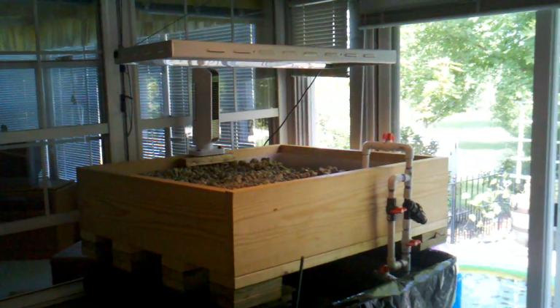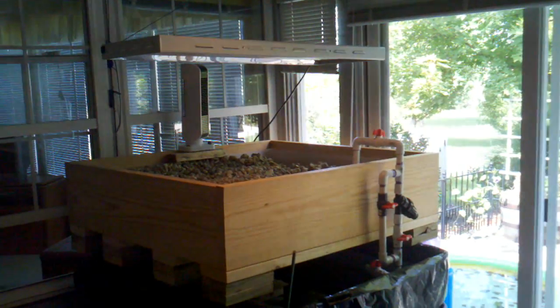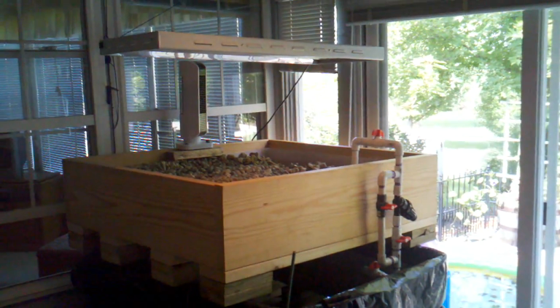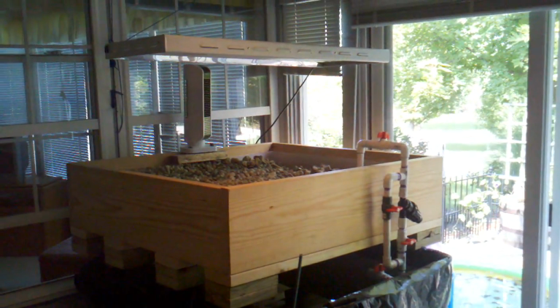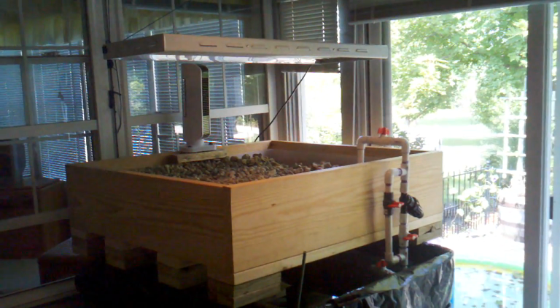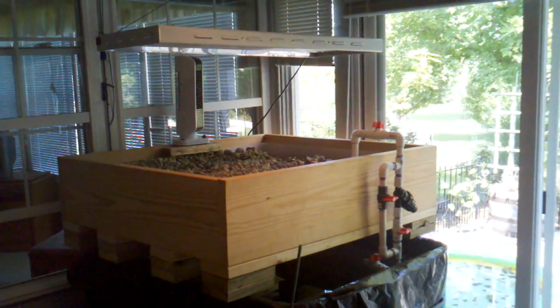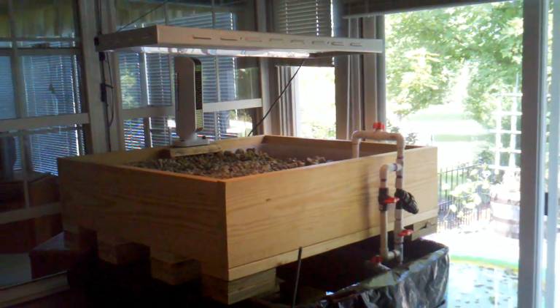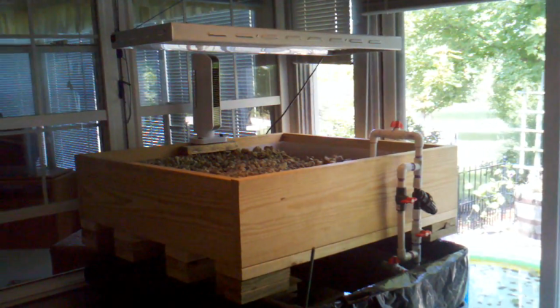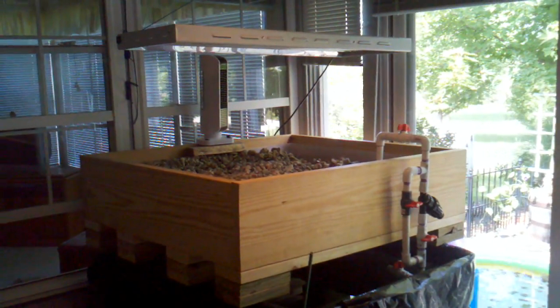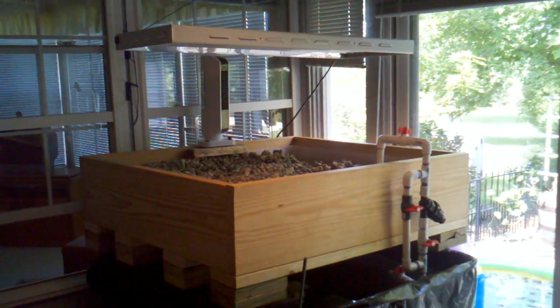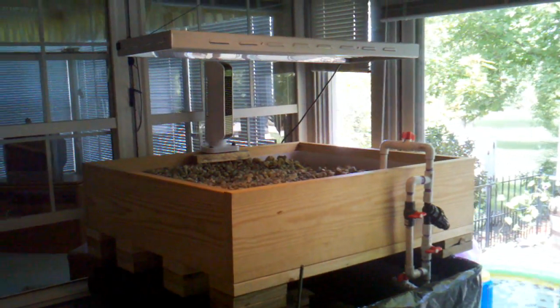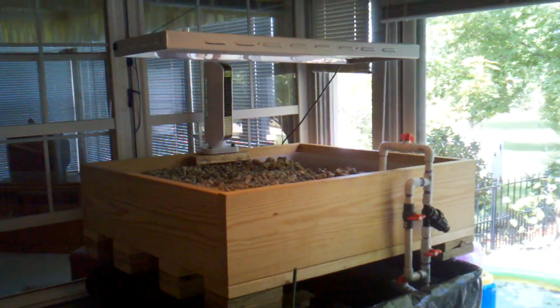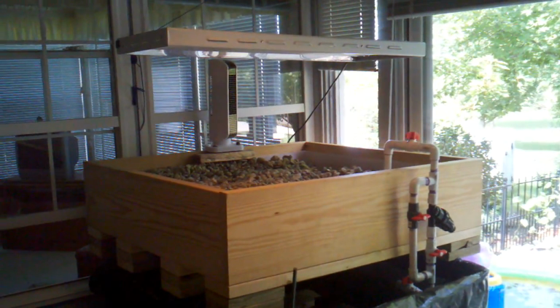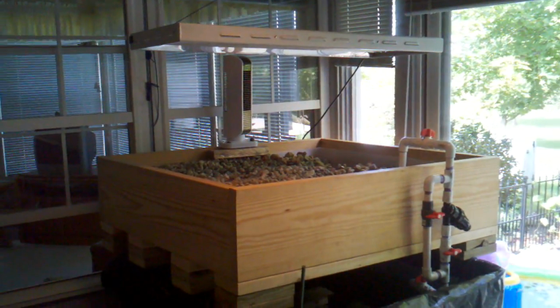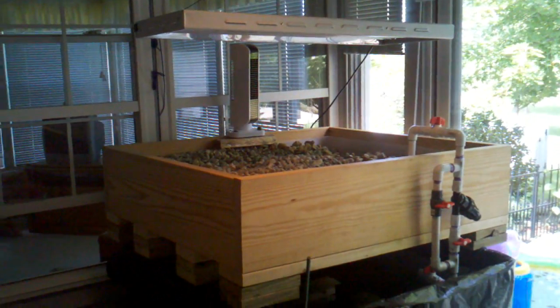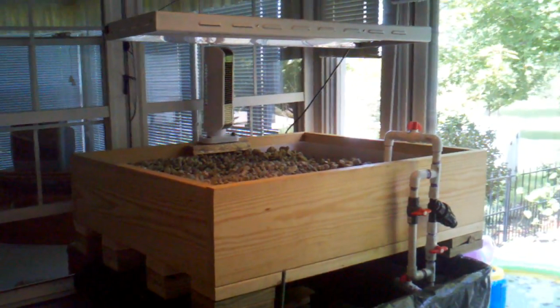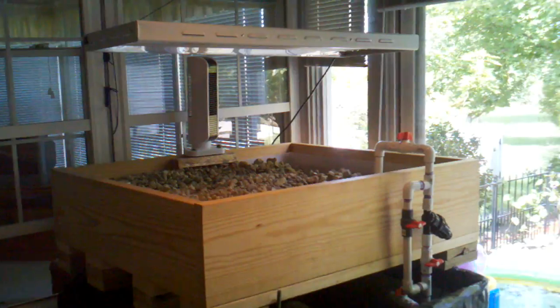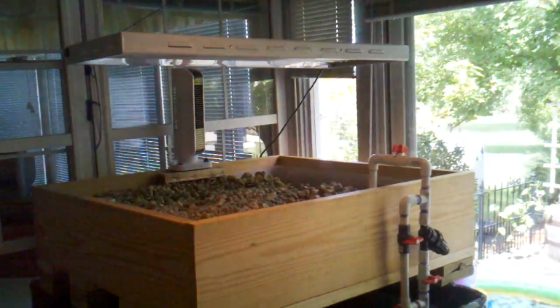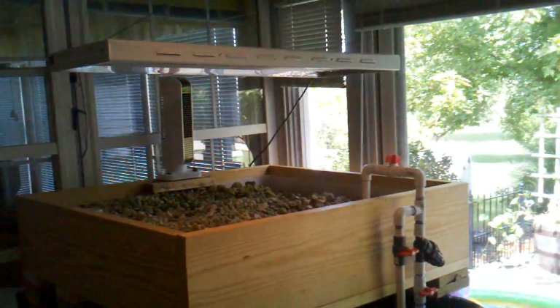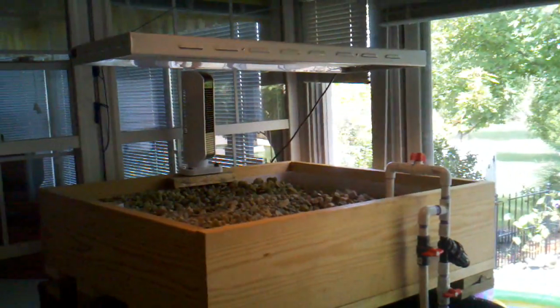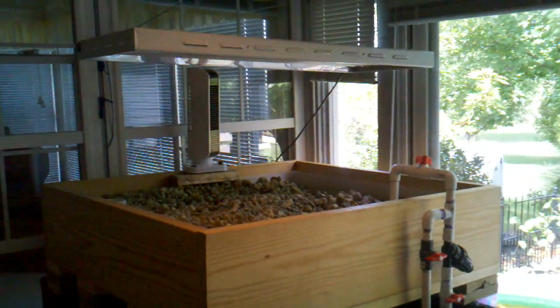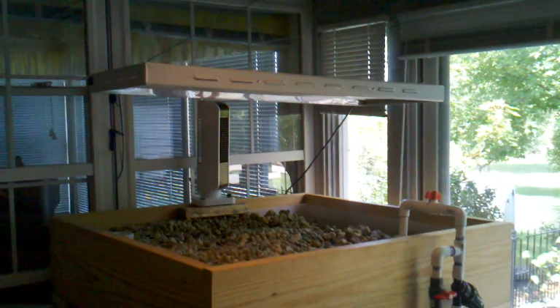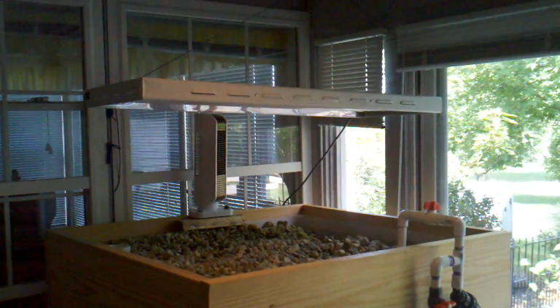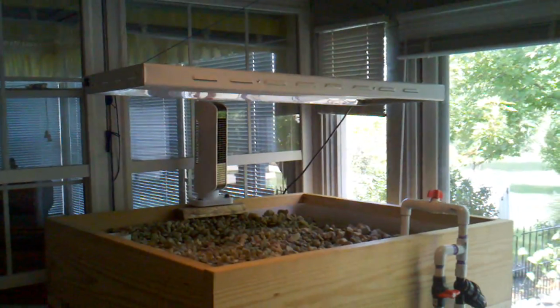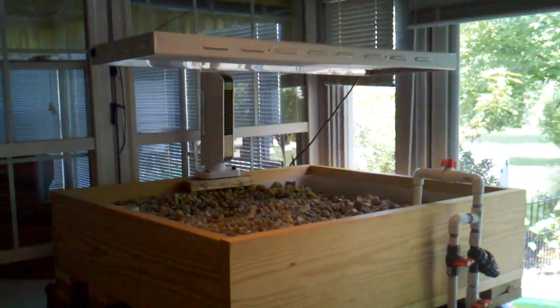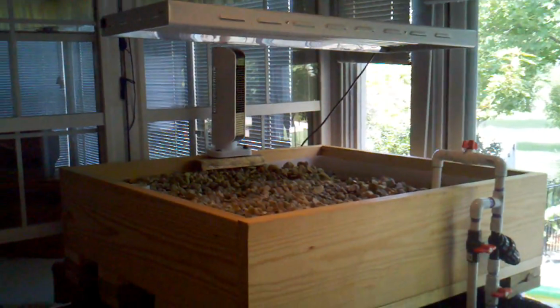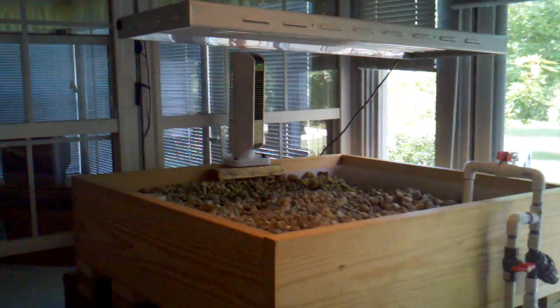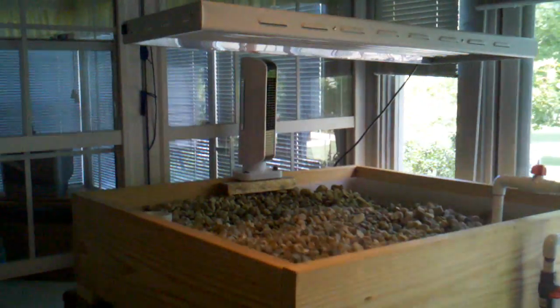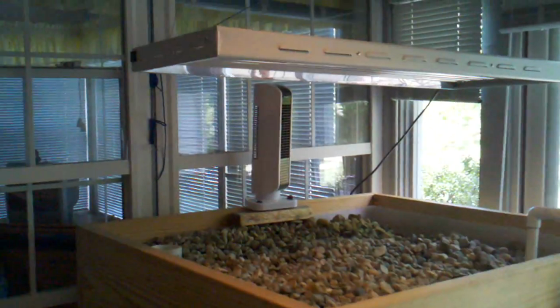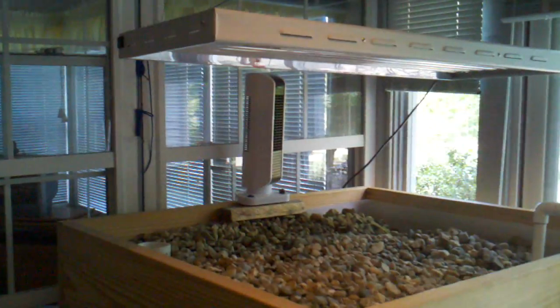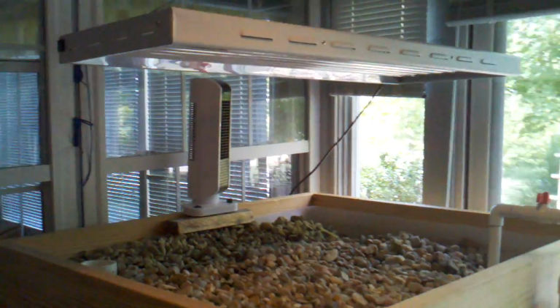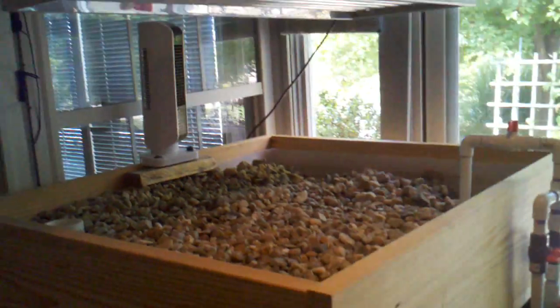Here is my aquaponics system. As you can see on the top there, I have my grow lights up here. They work out pretty well.